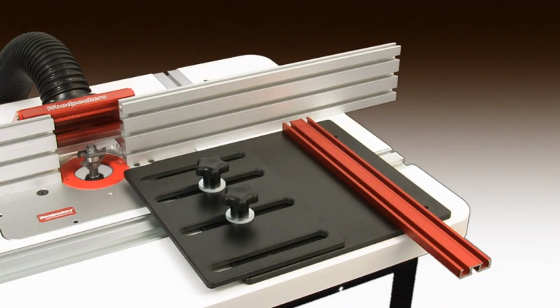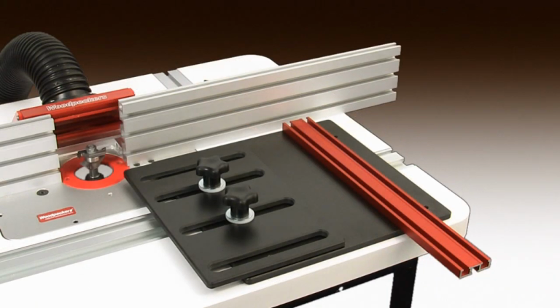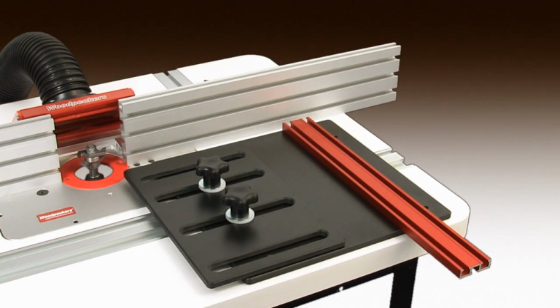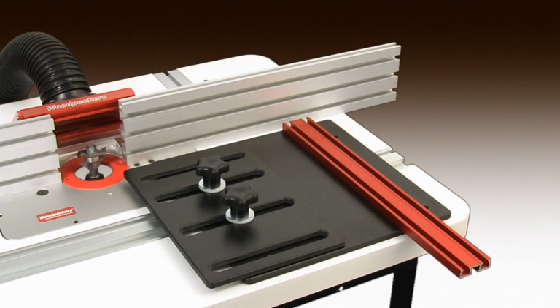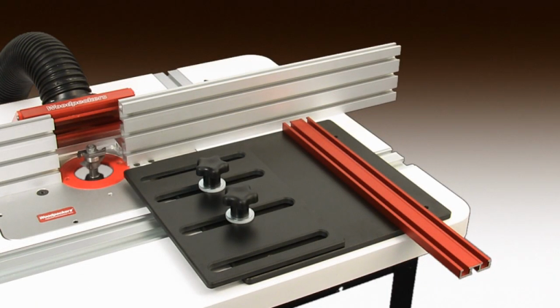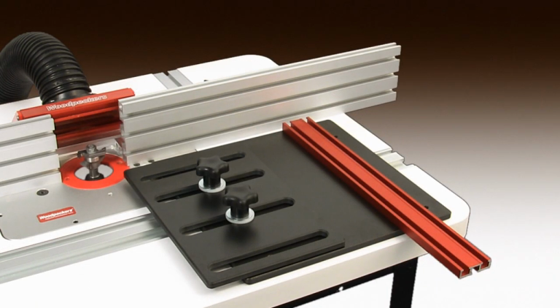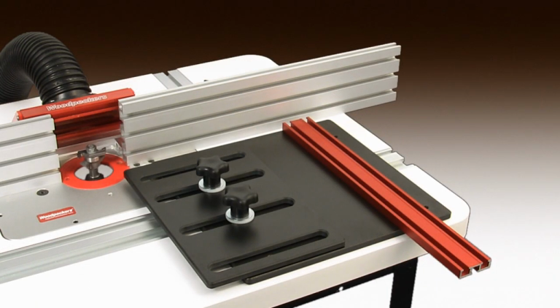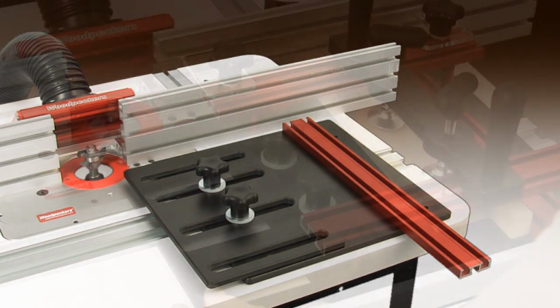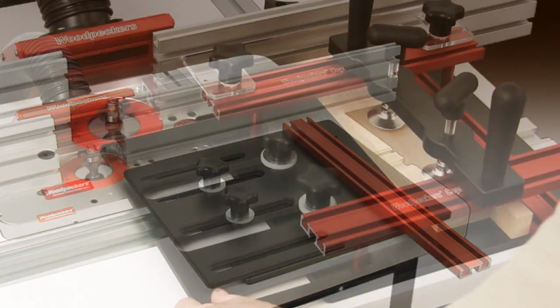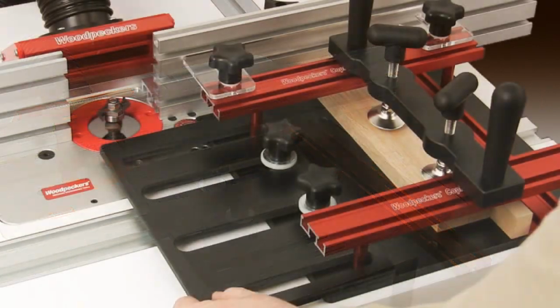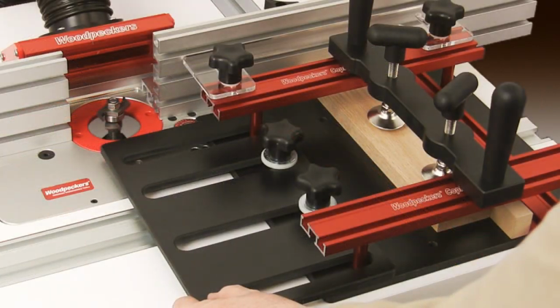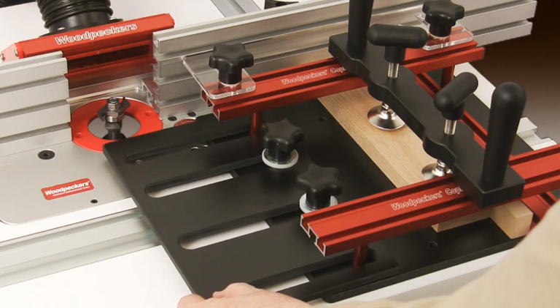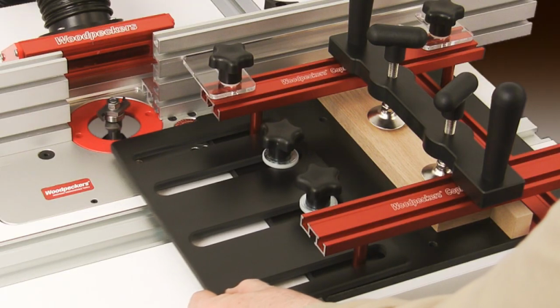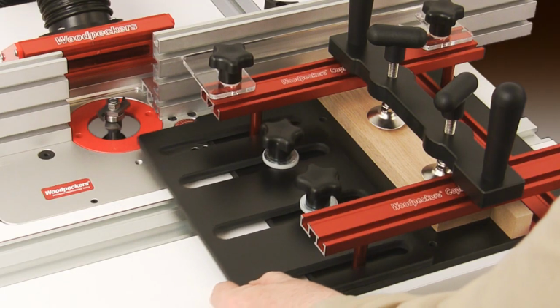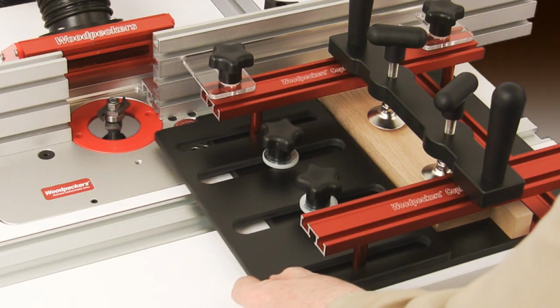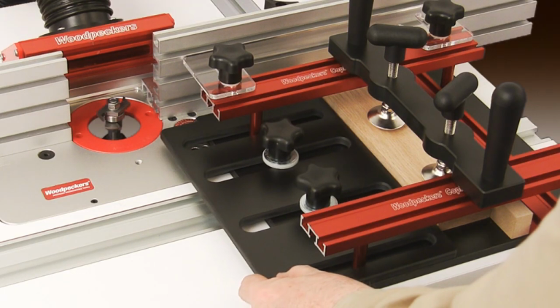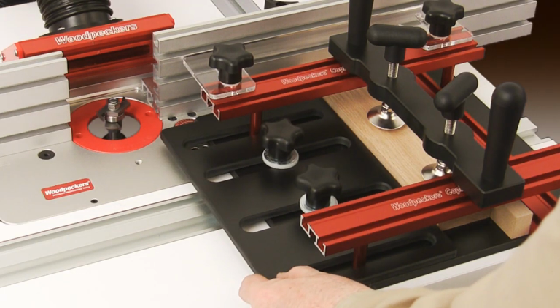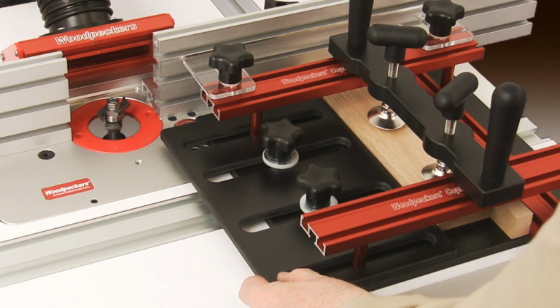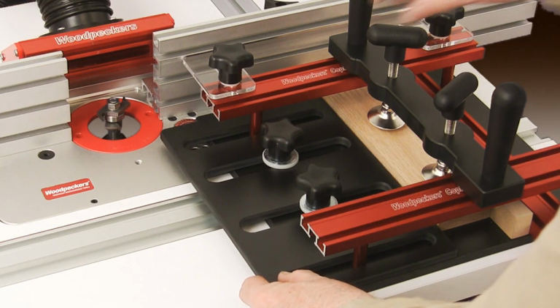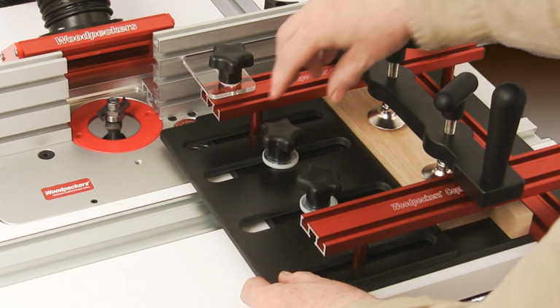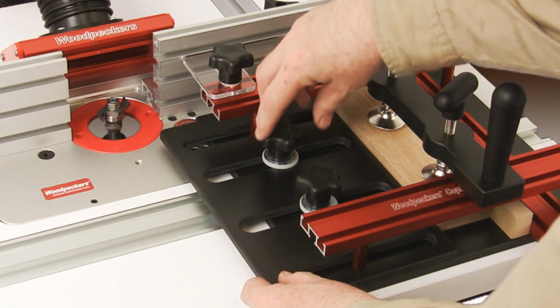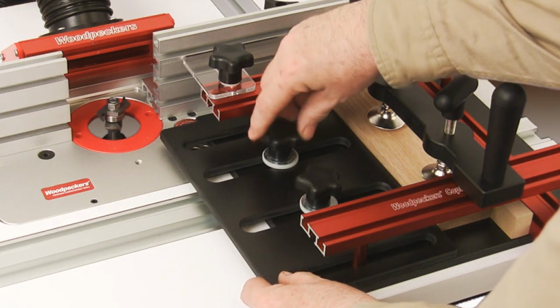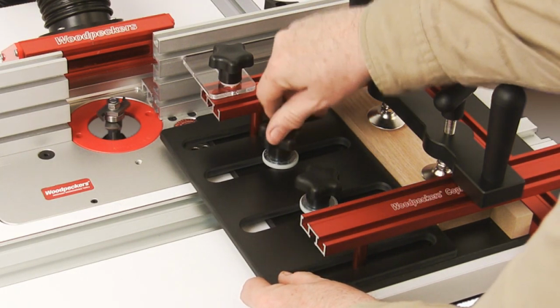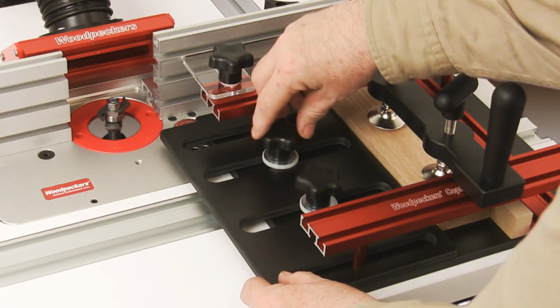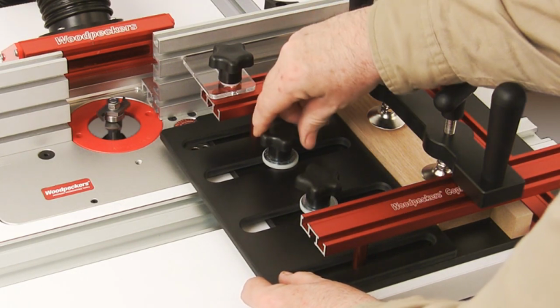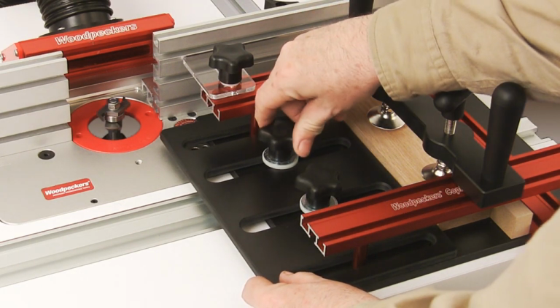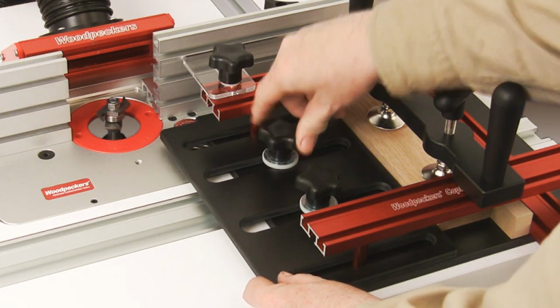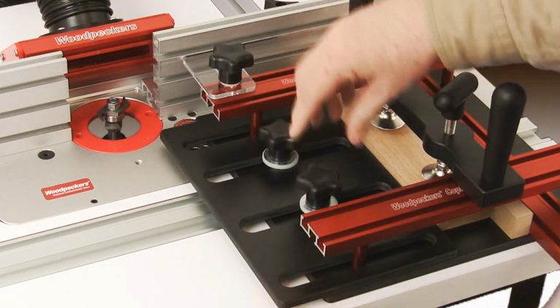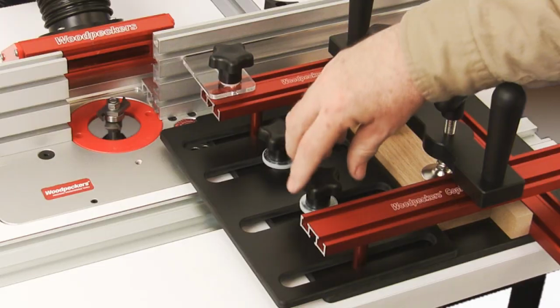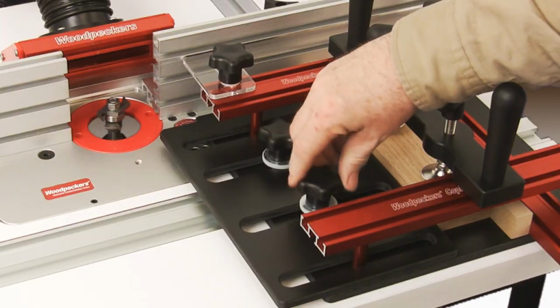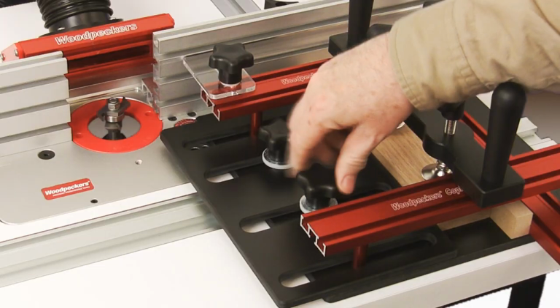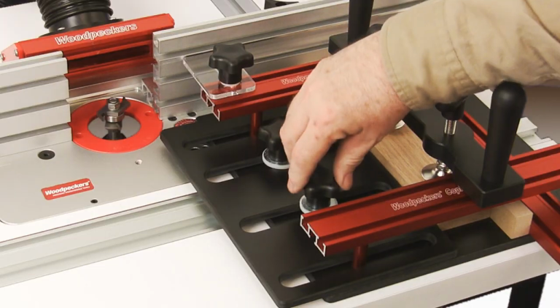Now add the phenolic top plate, sliding it towards your stock to lock it against the fence, forcing the stock to stay square throughout the cutting operation.